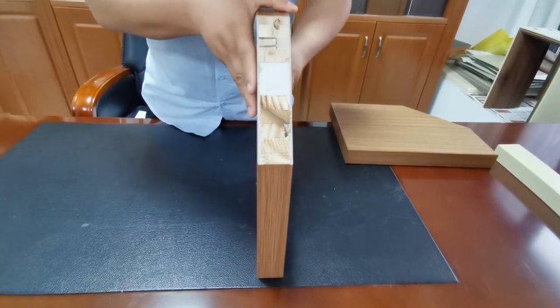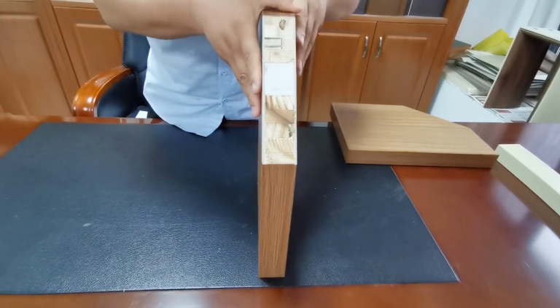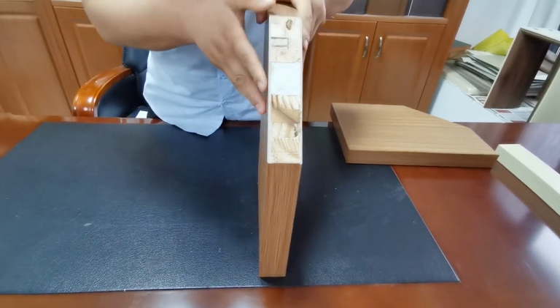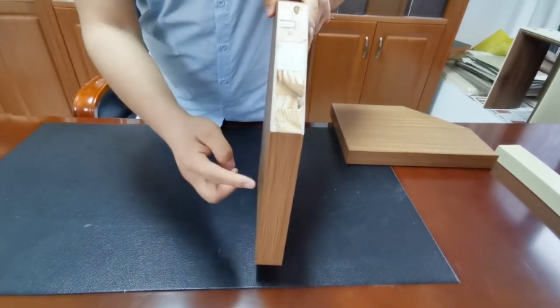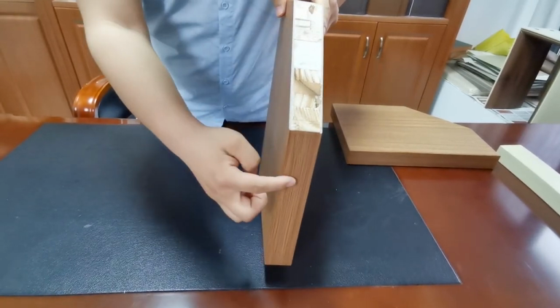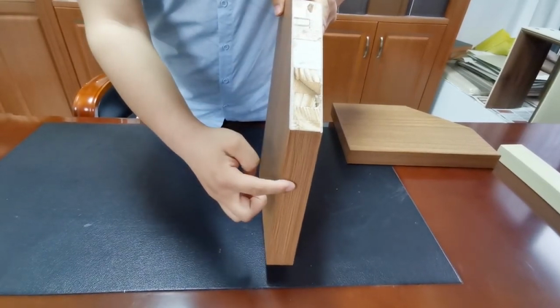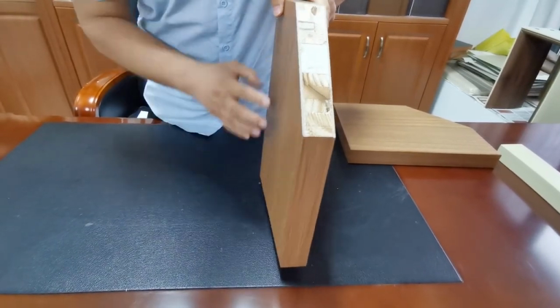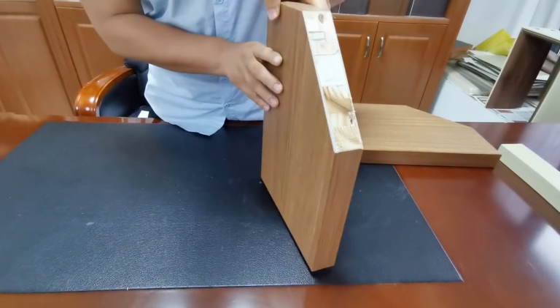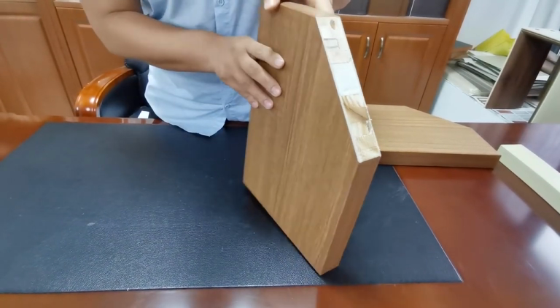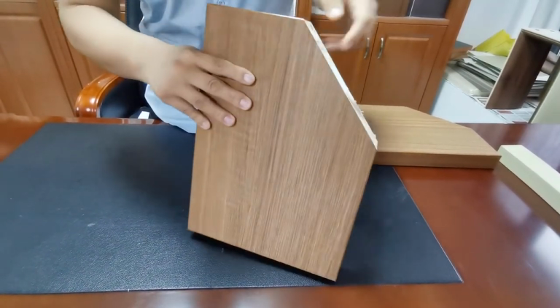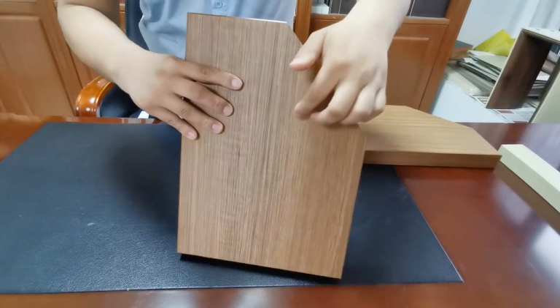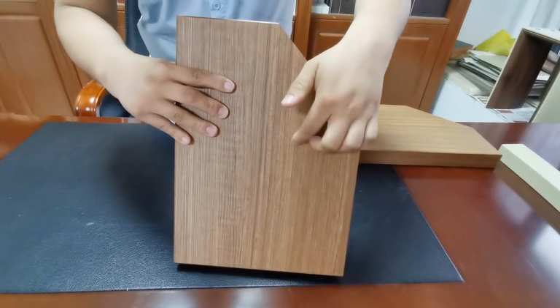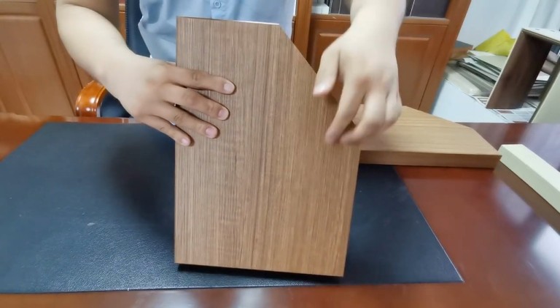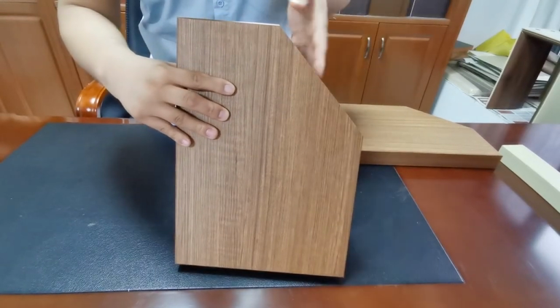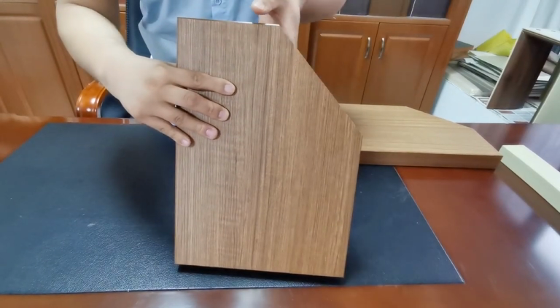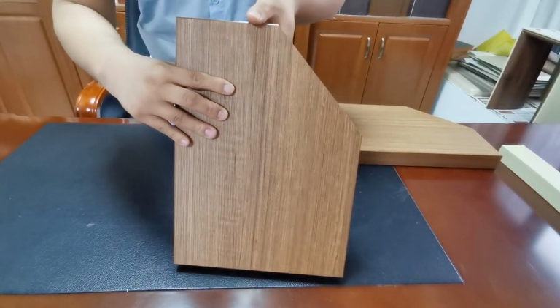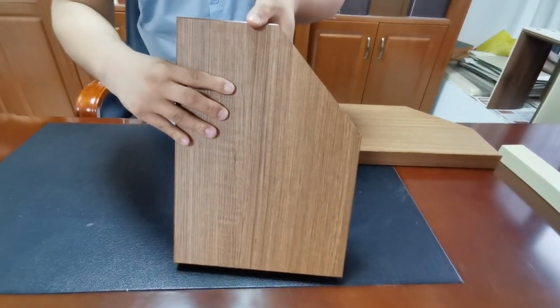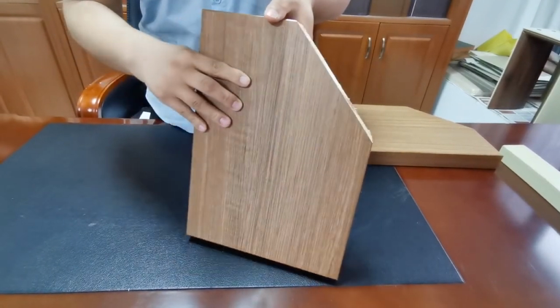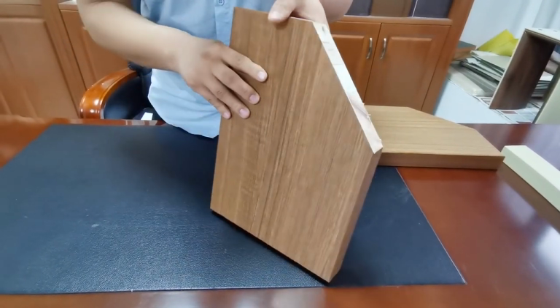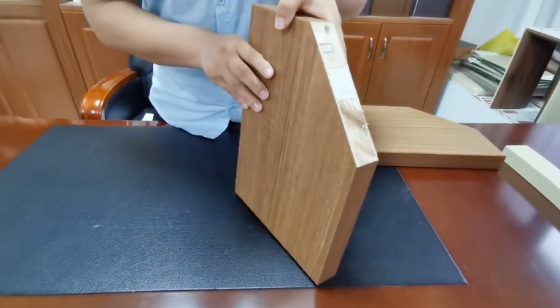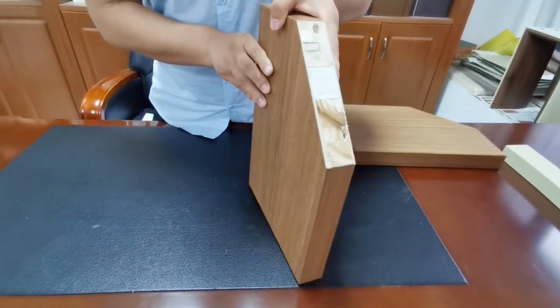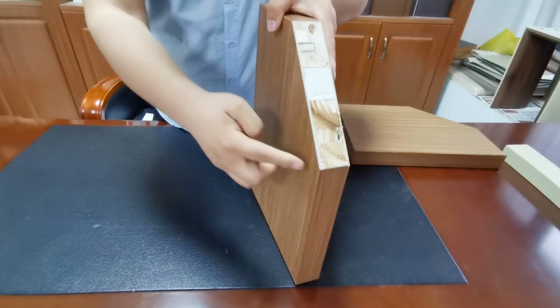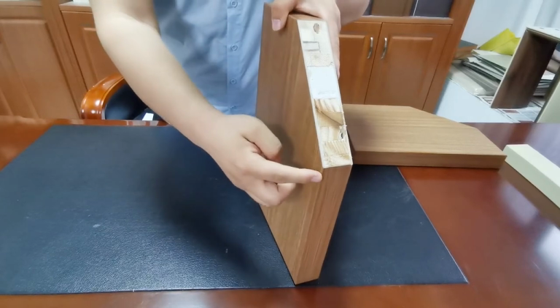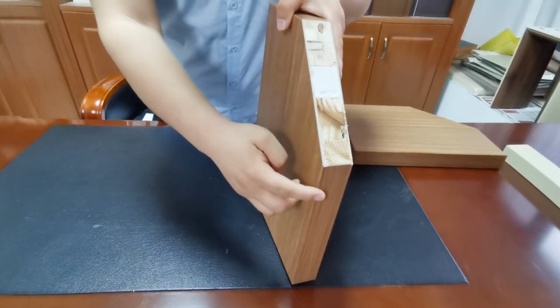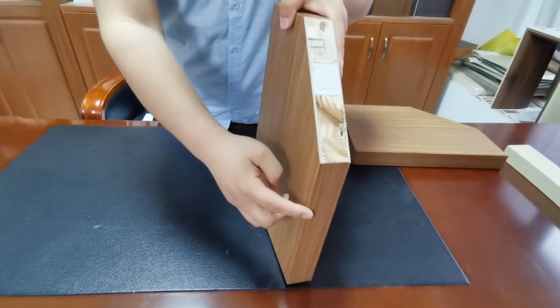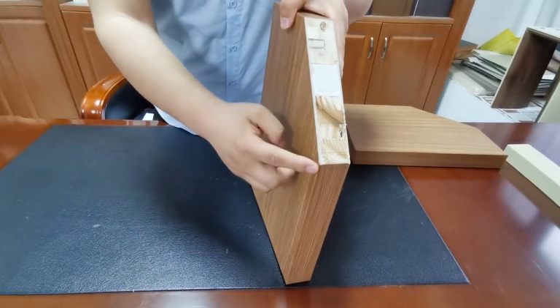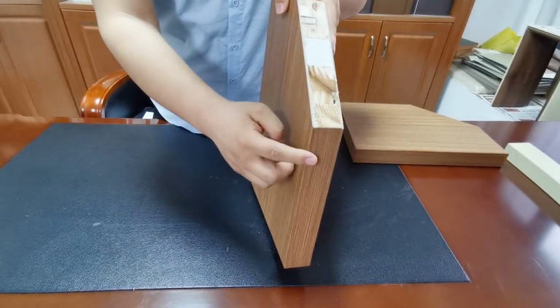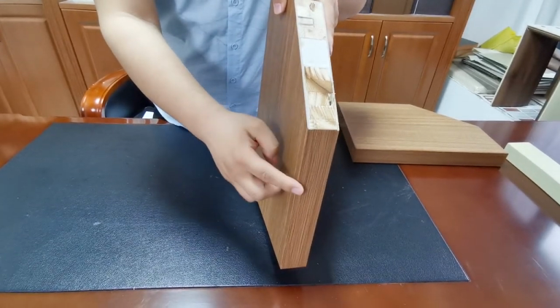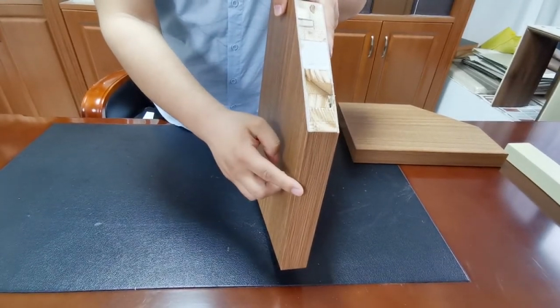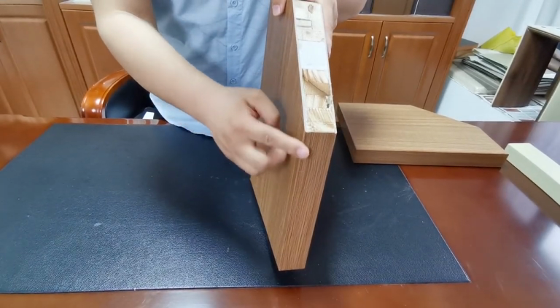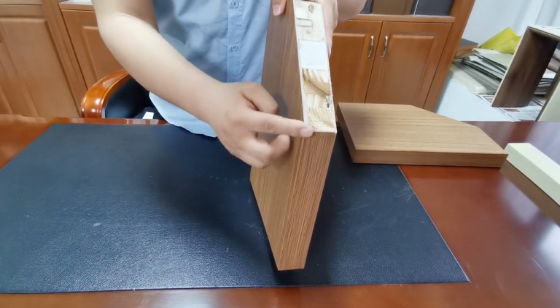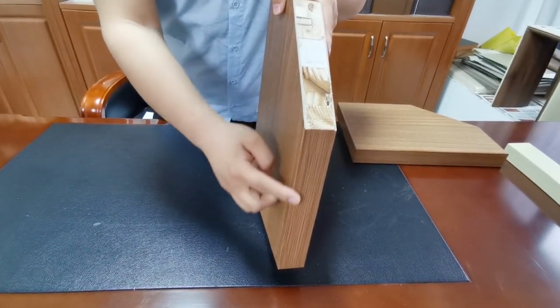We can see the edge bending color and the door leaf color, it's the same — it looks the same color. And the edge bending has no cracking, no deformation, and no glue marks.